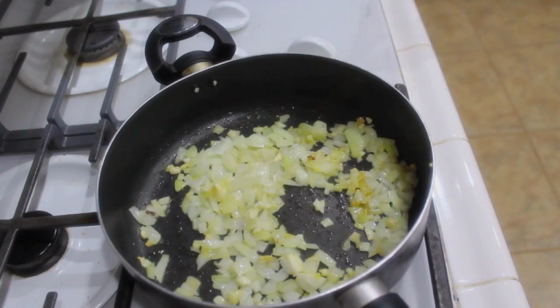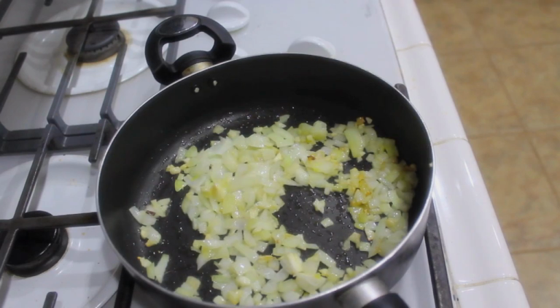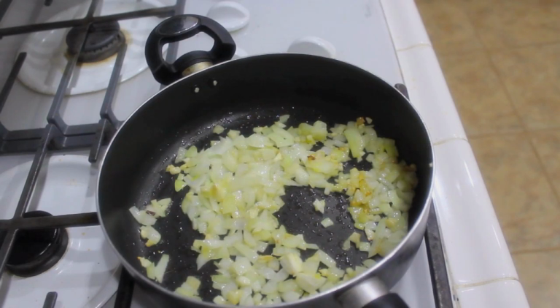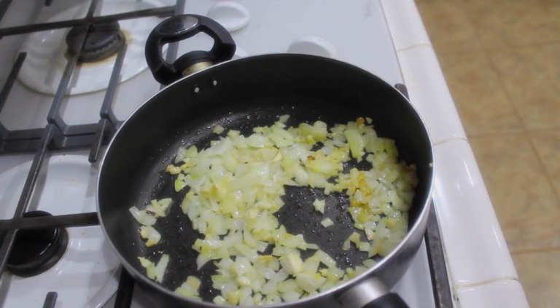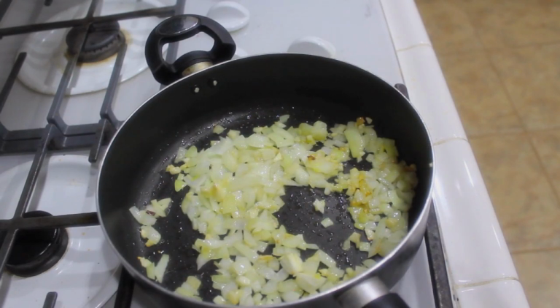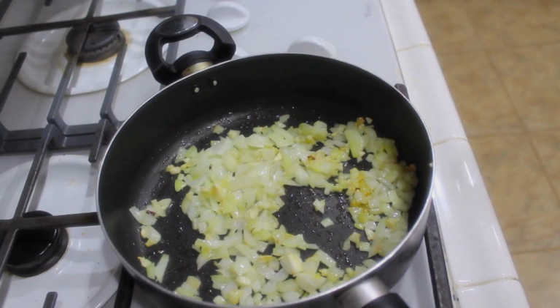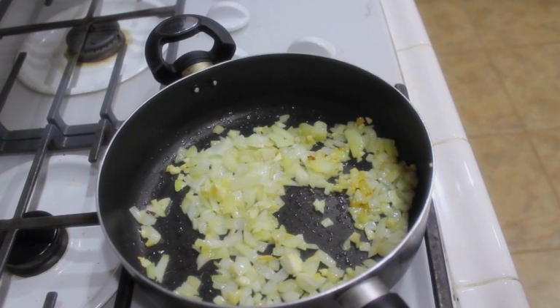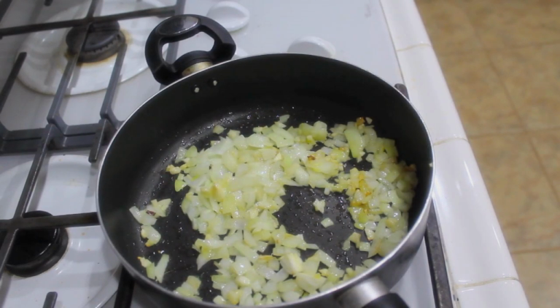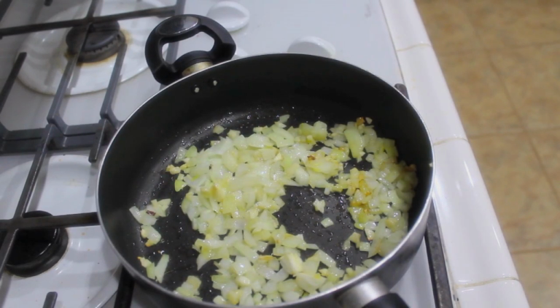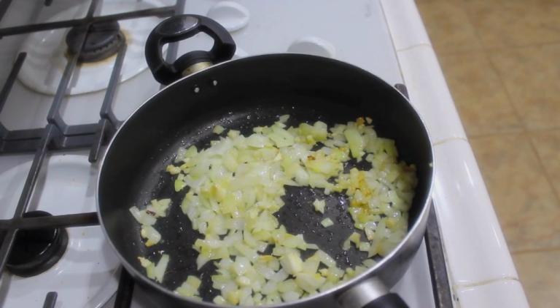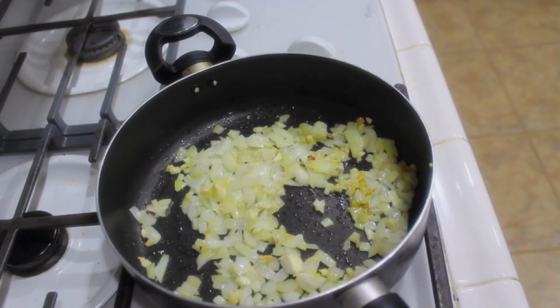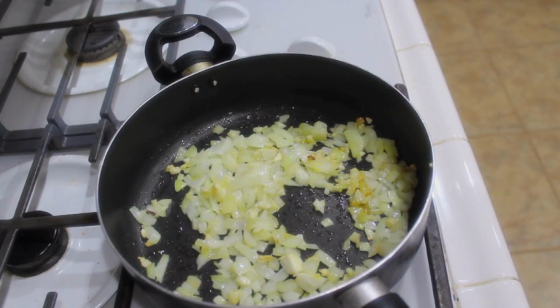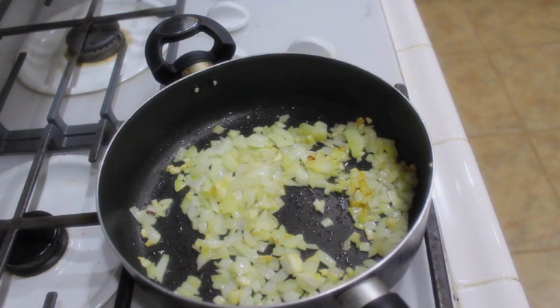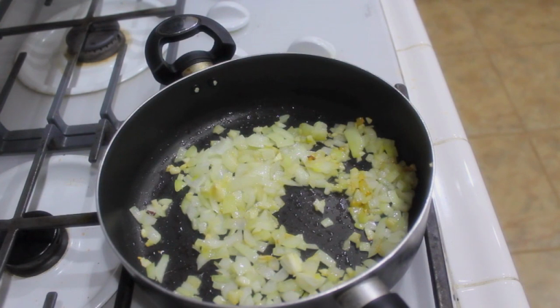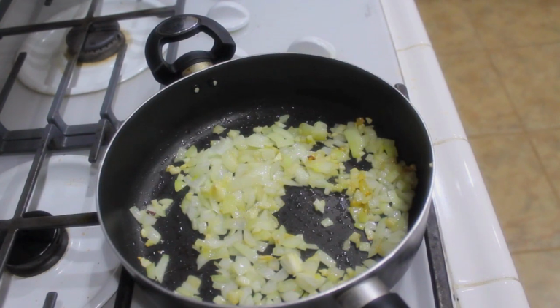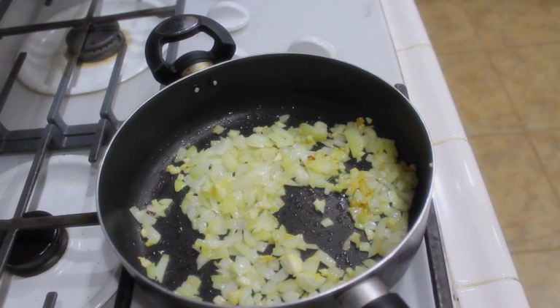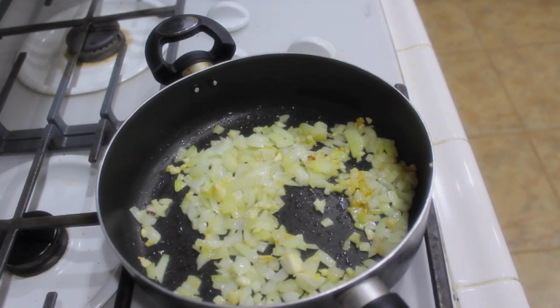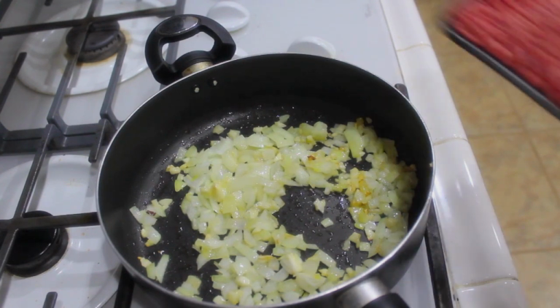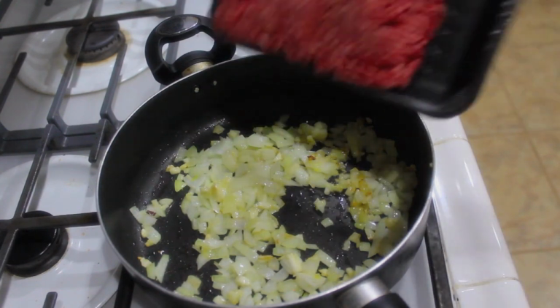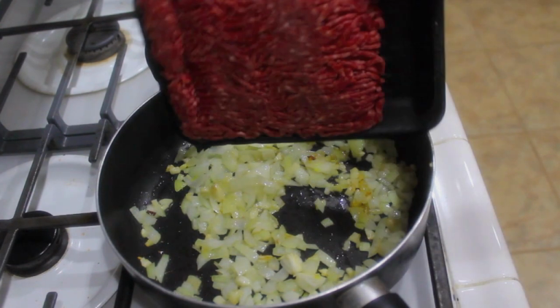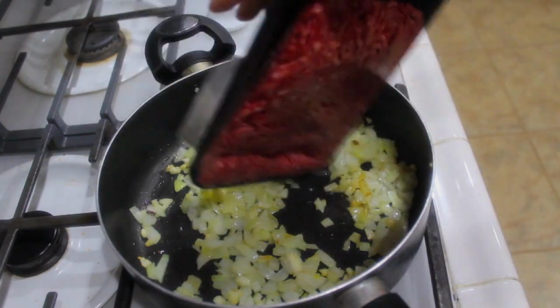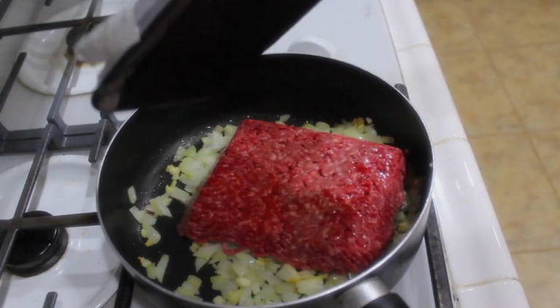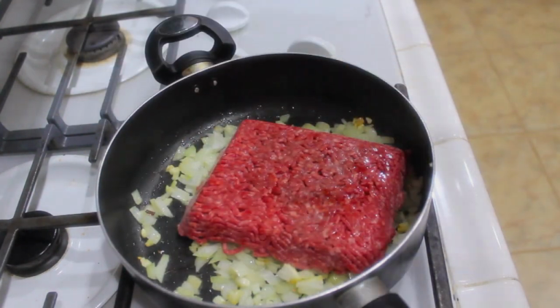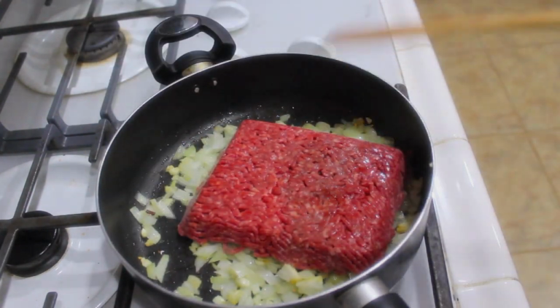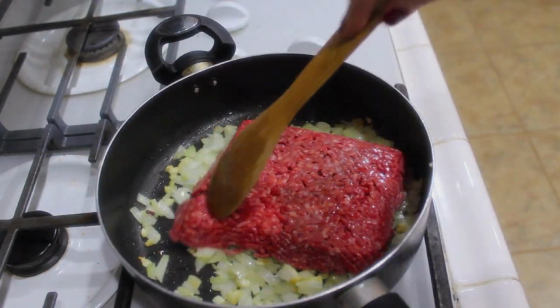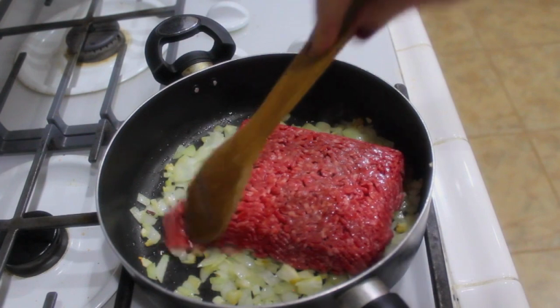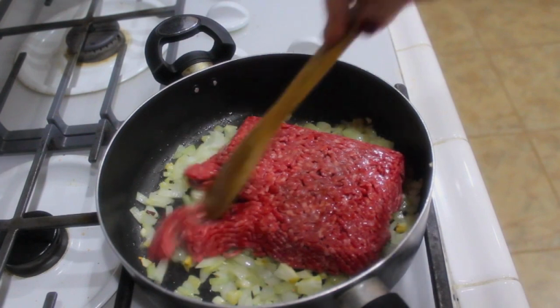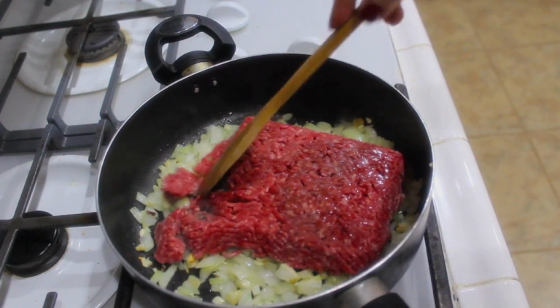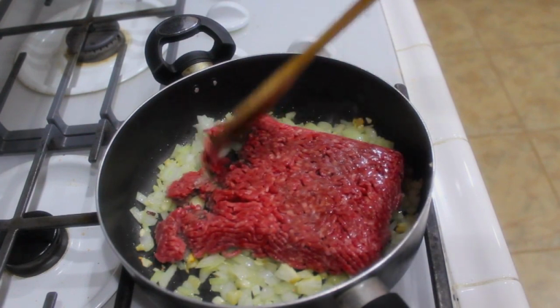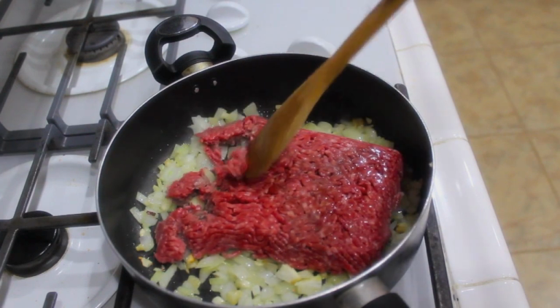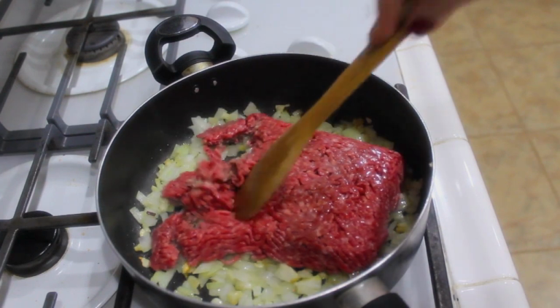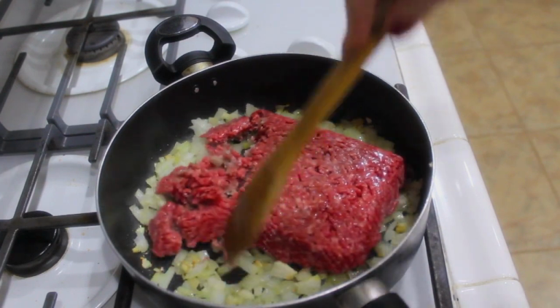Once your onions and garlic have started to brown, you're going to want to add in your ground beef. Just go ahead and dump that in and break it up into small little pieces.